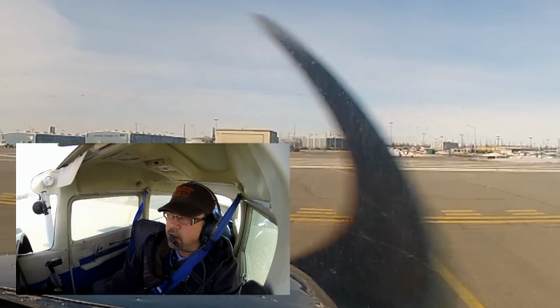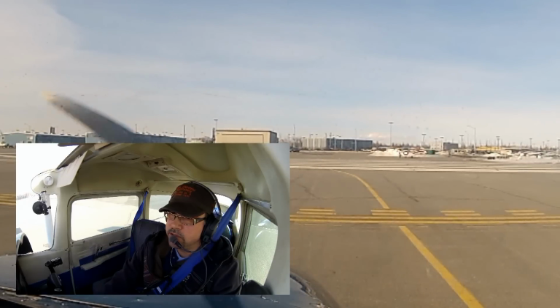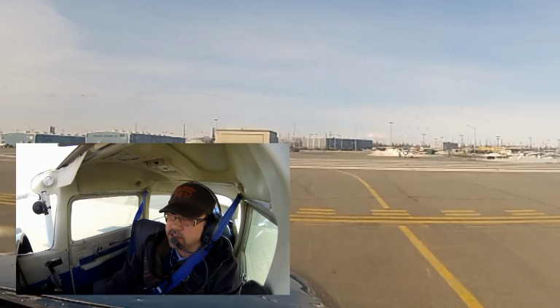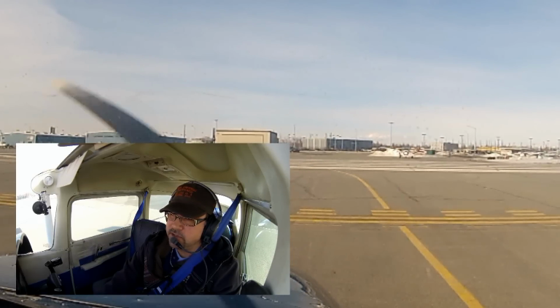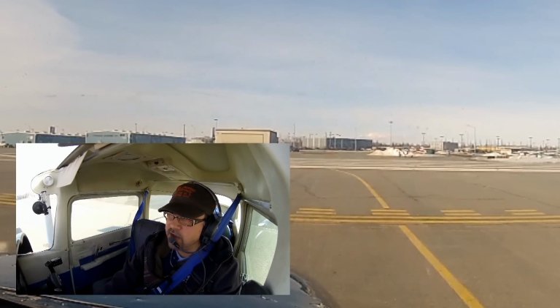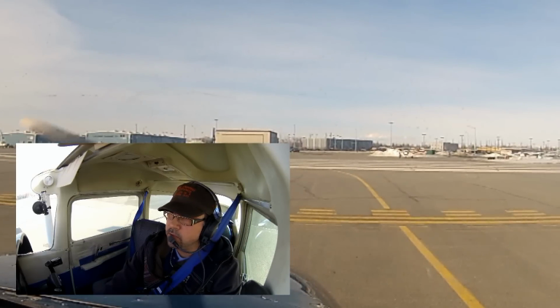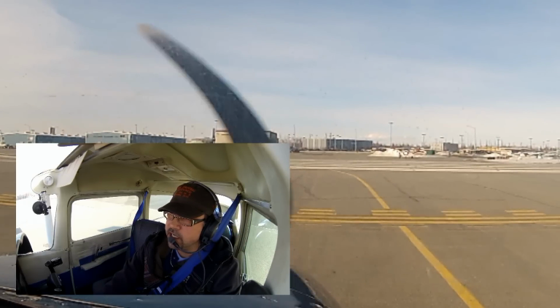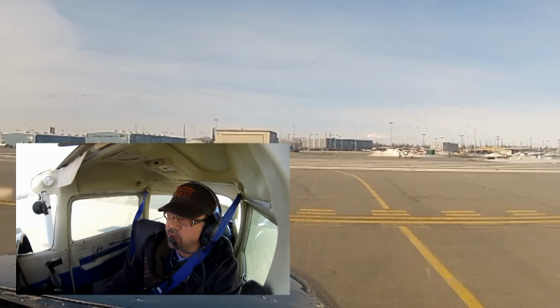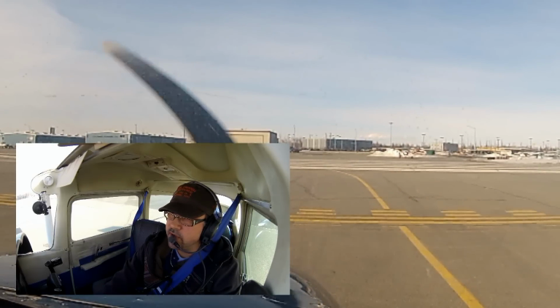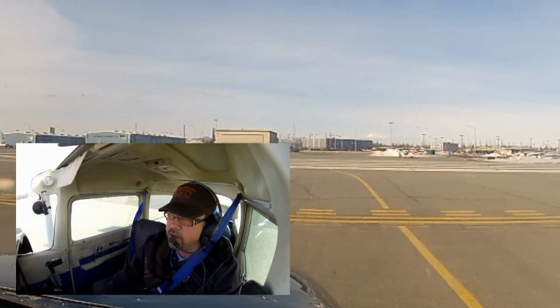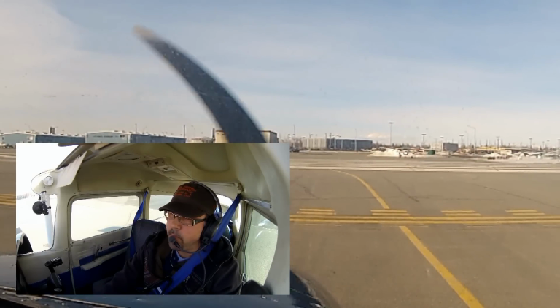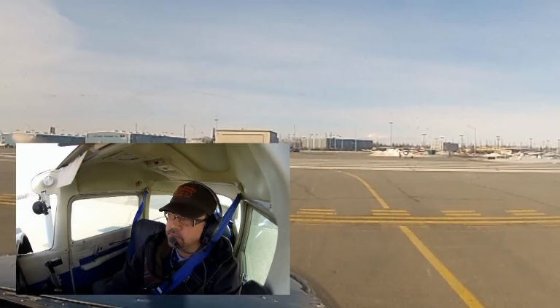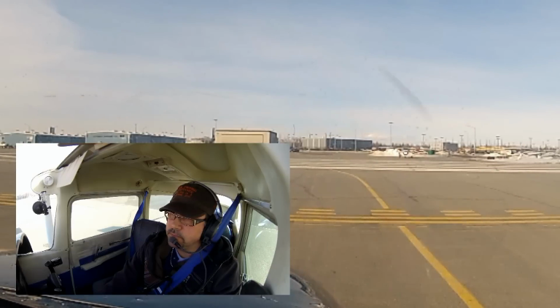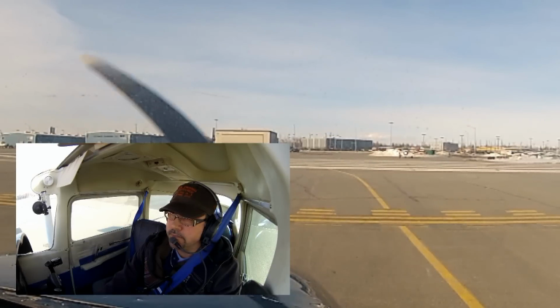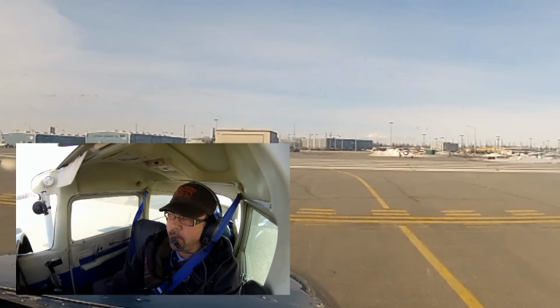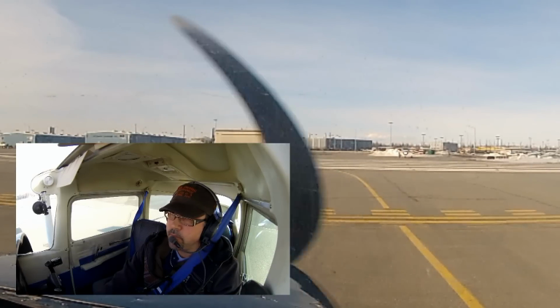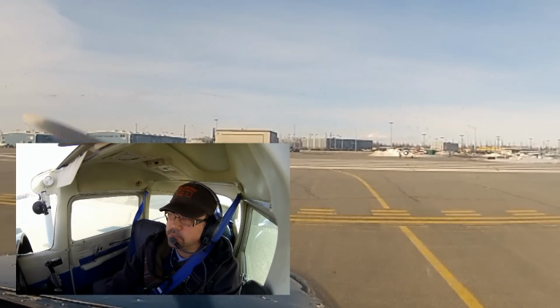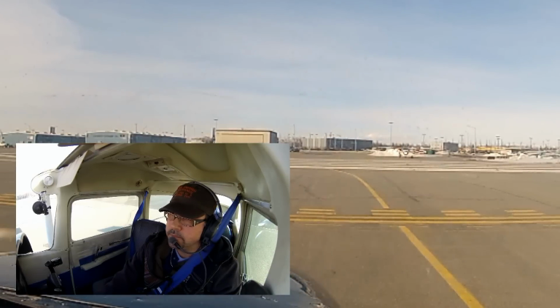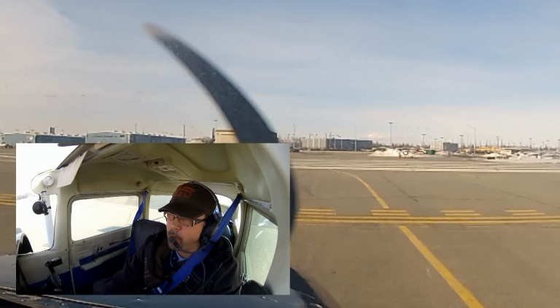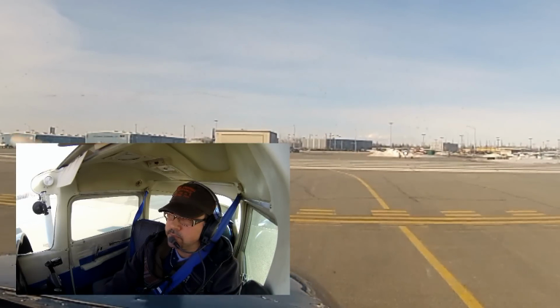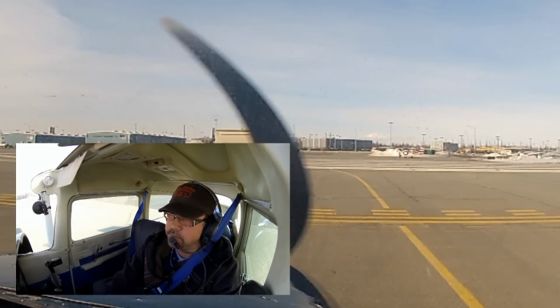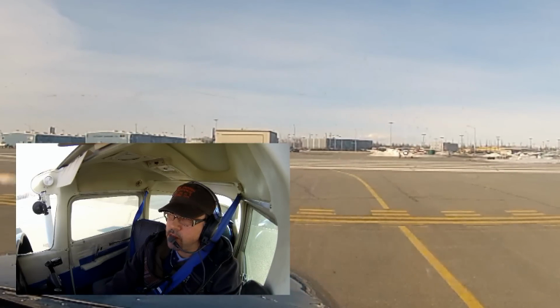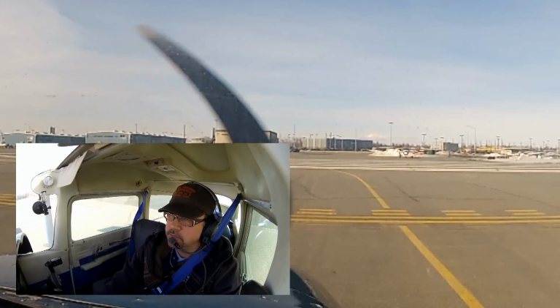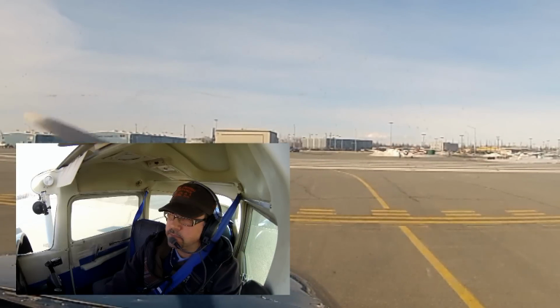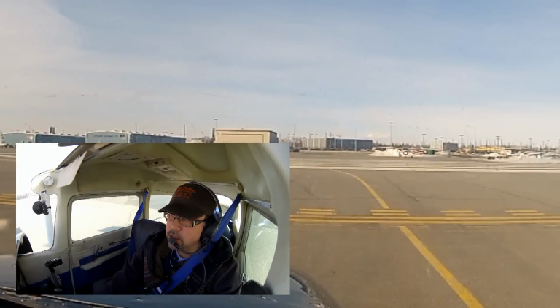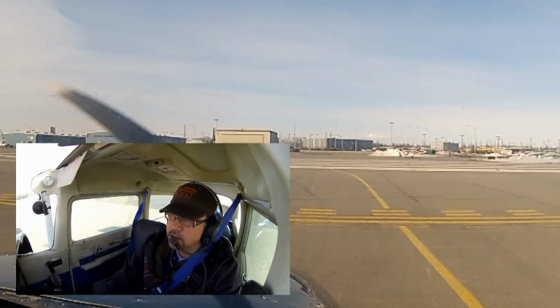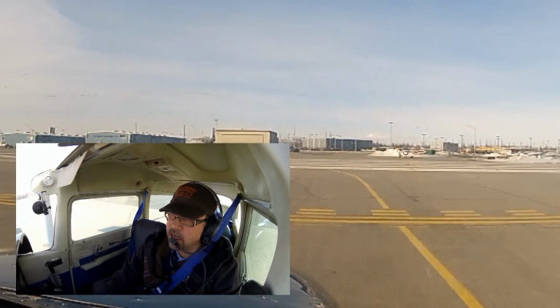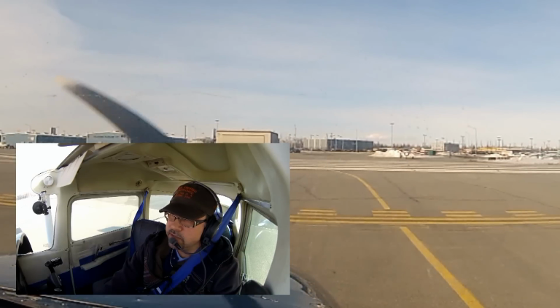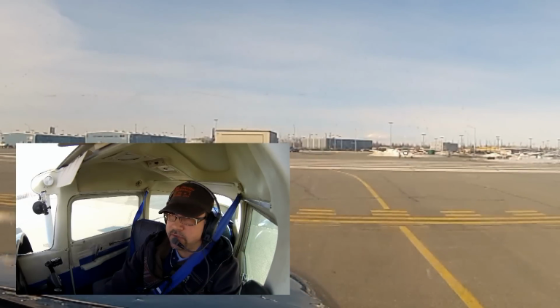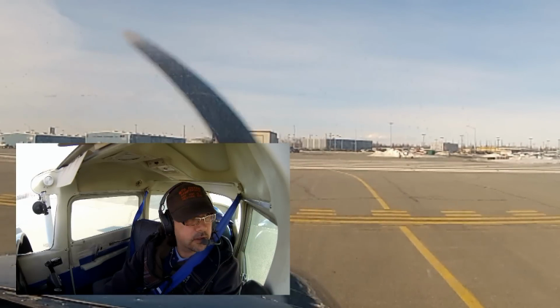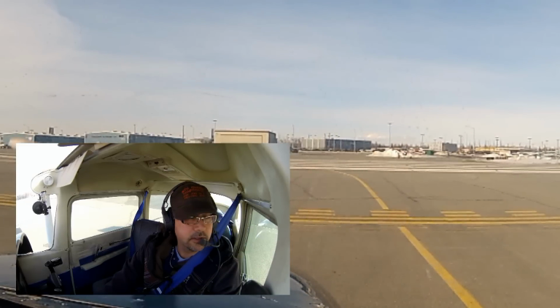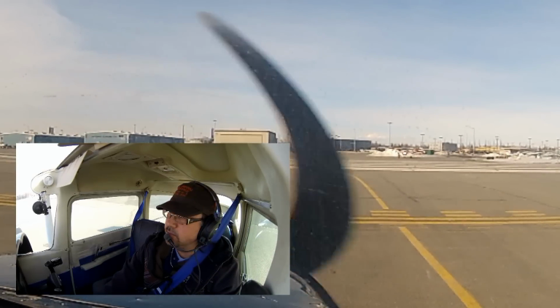Merrill Tower, Cessna 52654, ready for takeoff, runway 25. Cessna 52654, military altitude deviation approved, runway 25, cleared for takeoff. Clear for takeoff, runway 25, with altitude deviation approved.